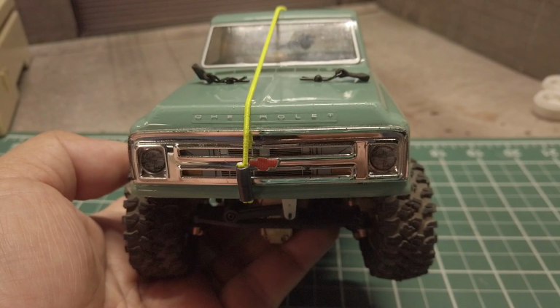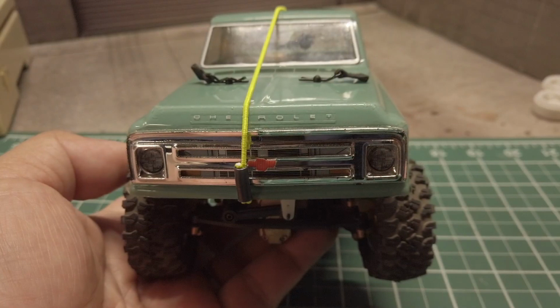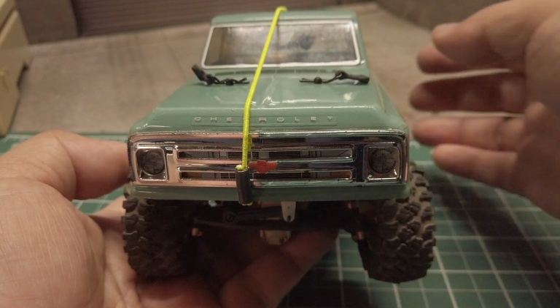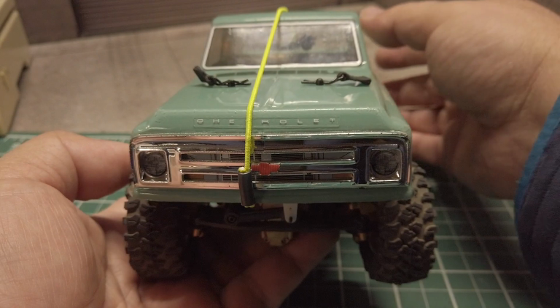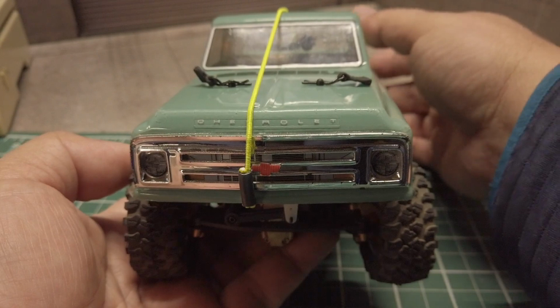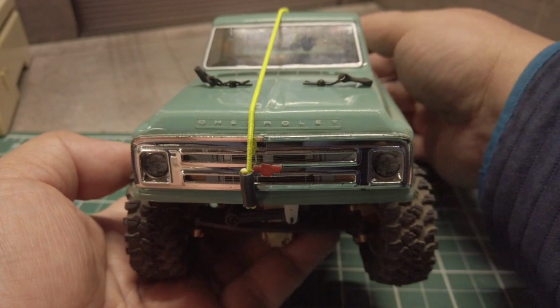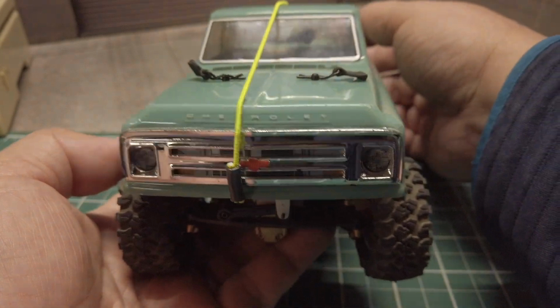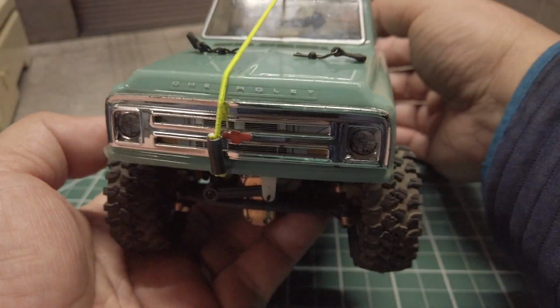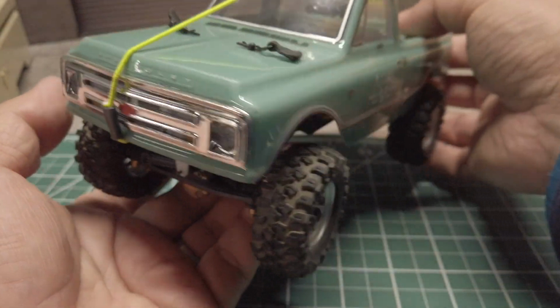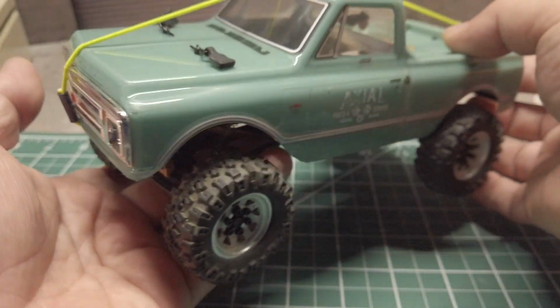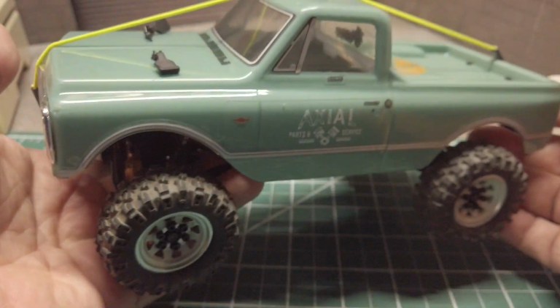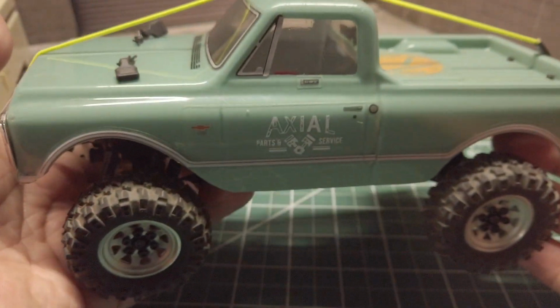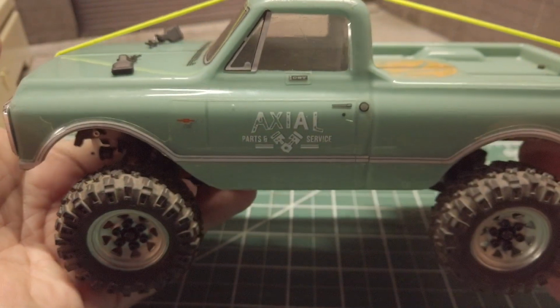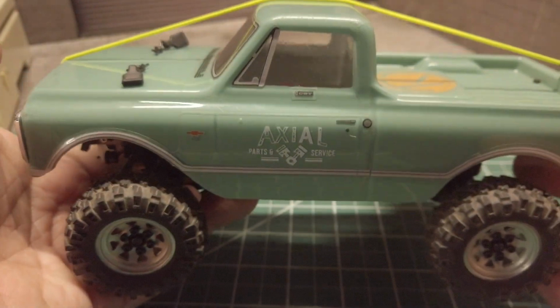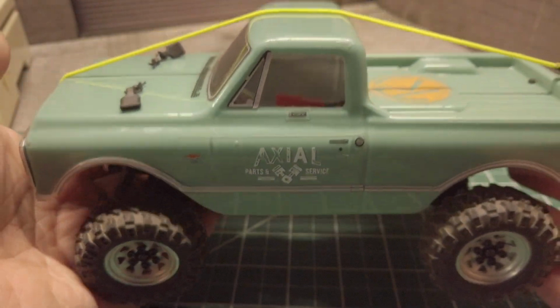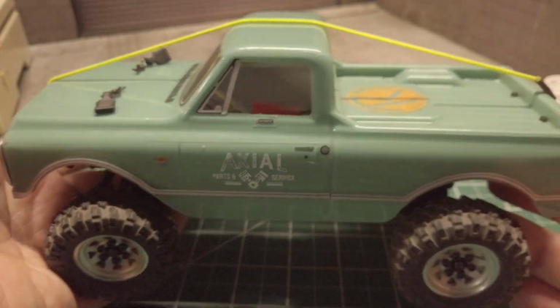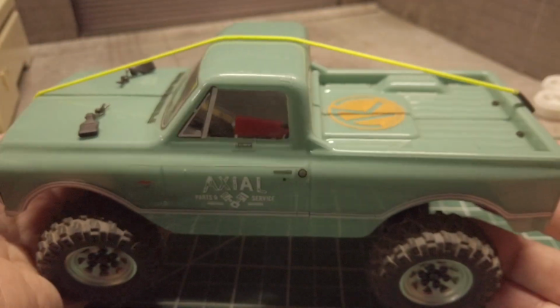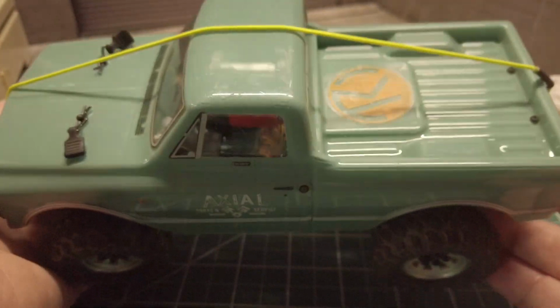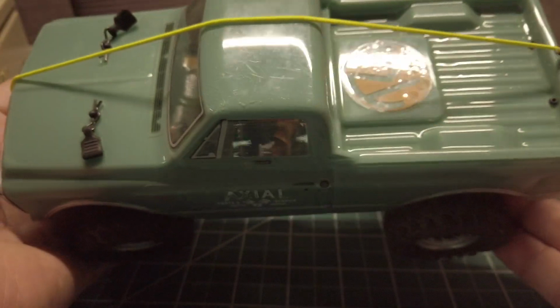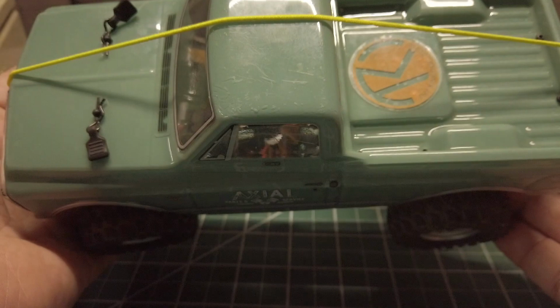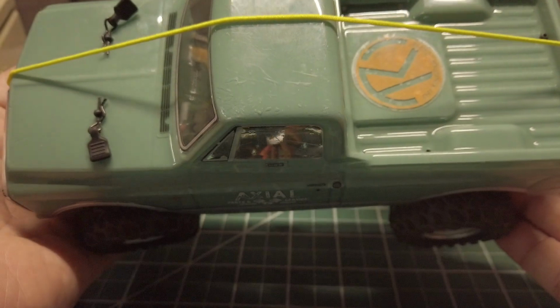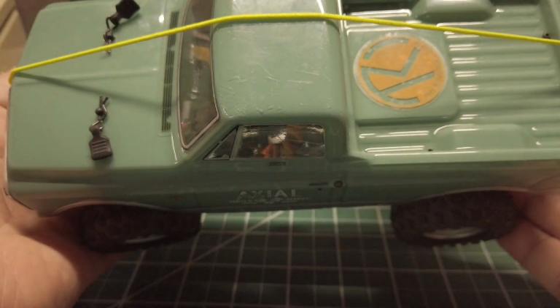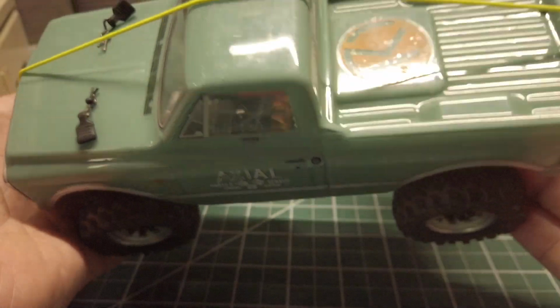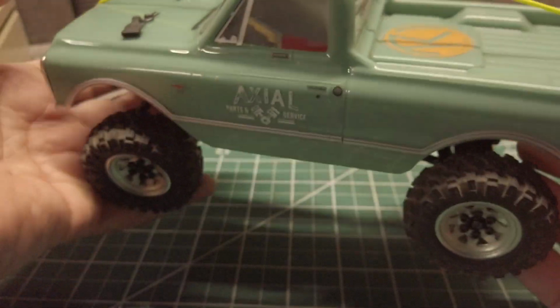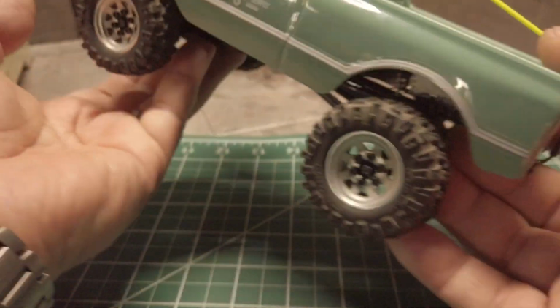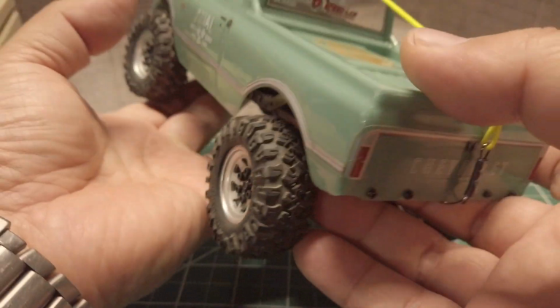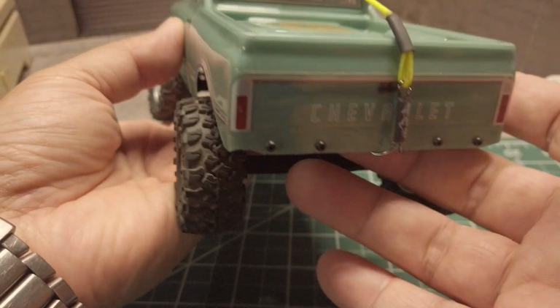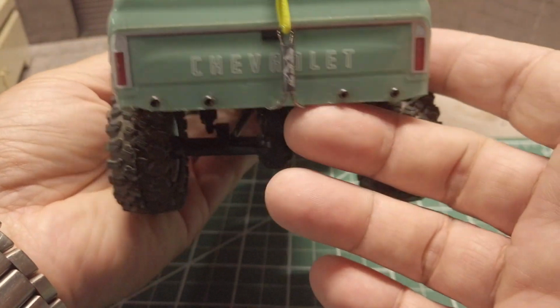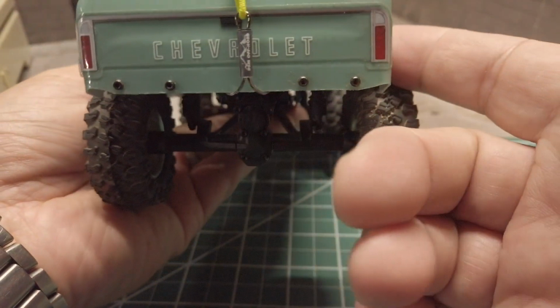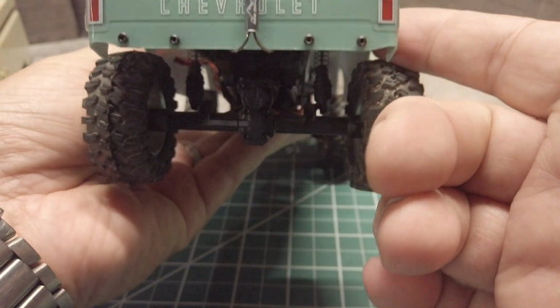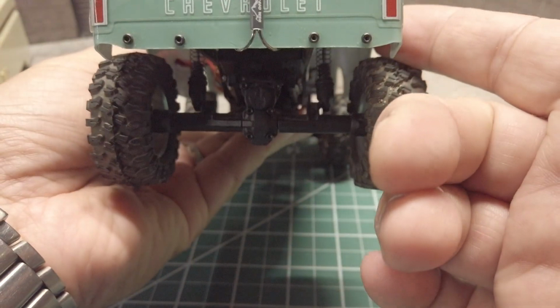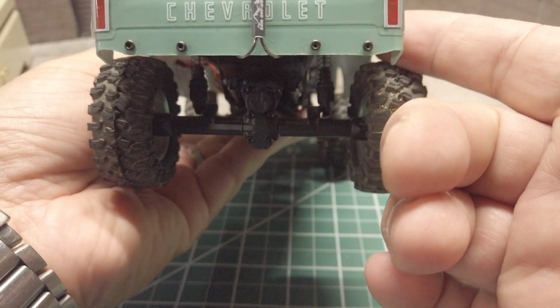Here it is all mounted up. After the install I got a chance to test it out, so let's take a look at it in action.